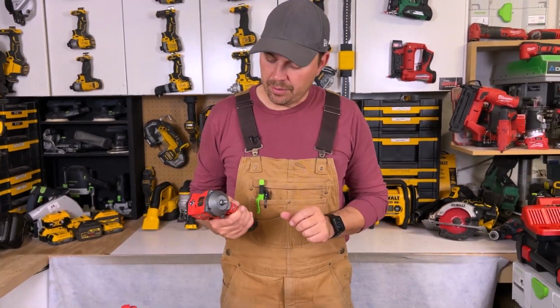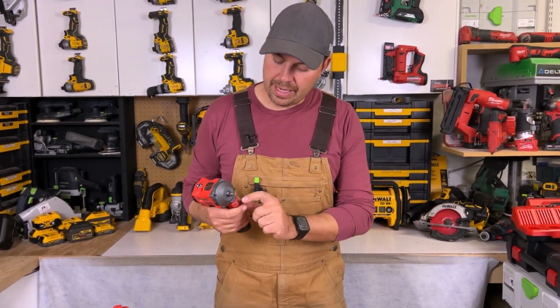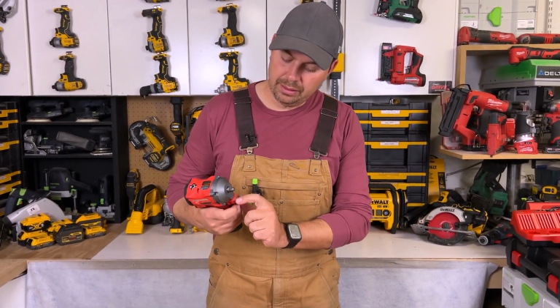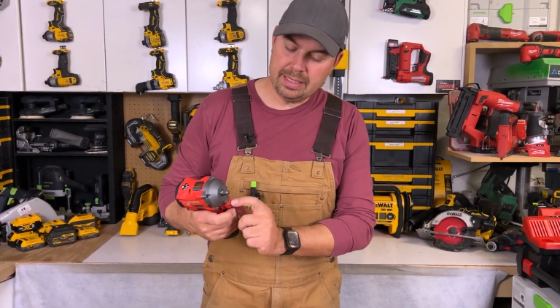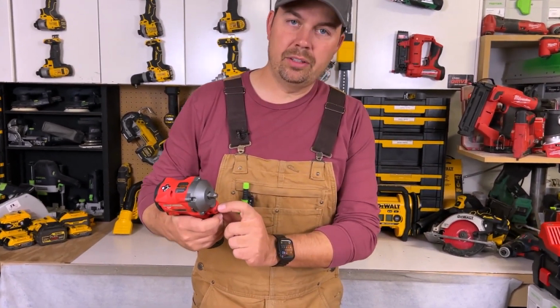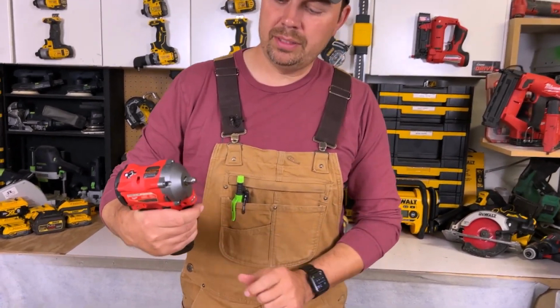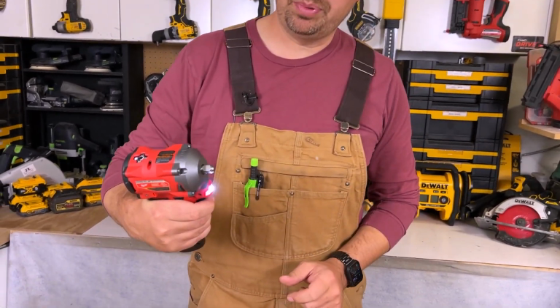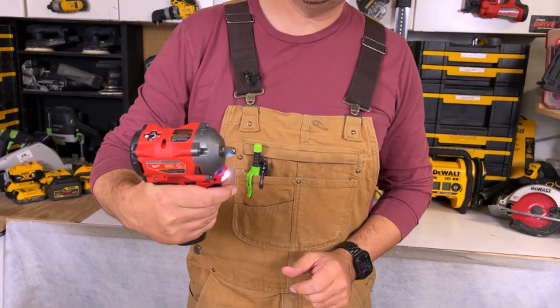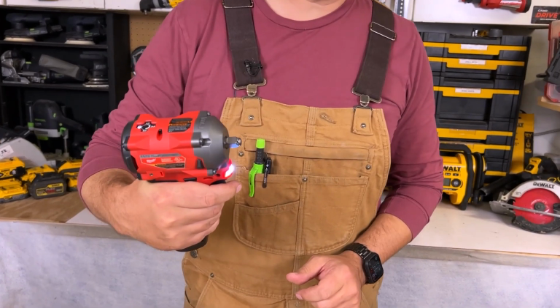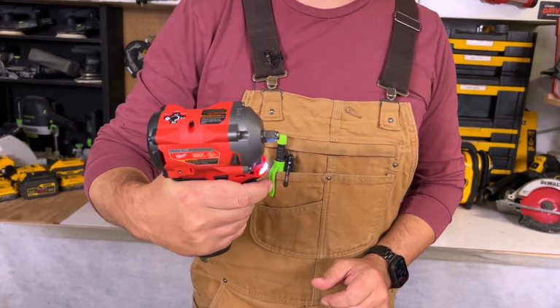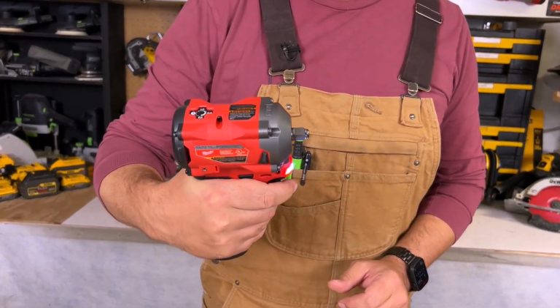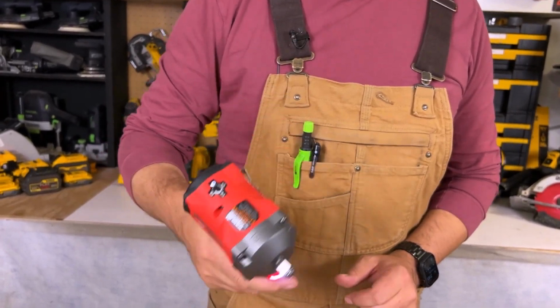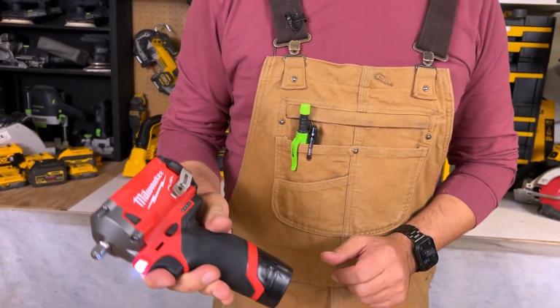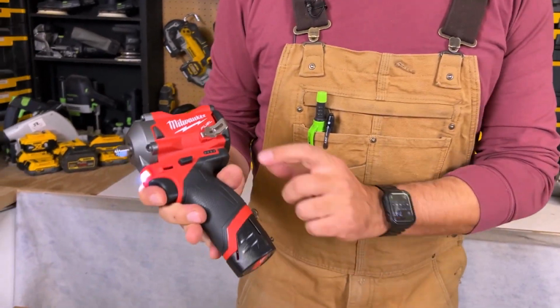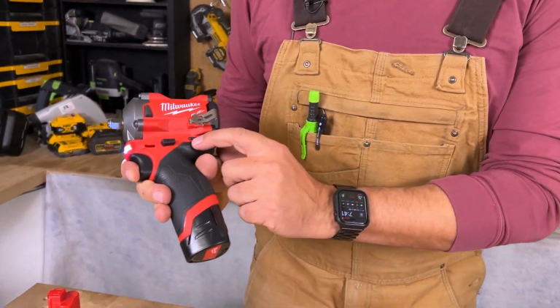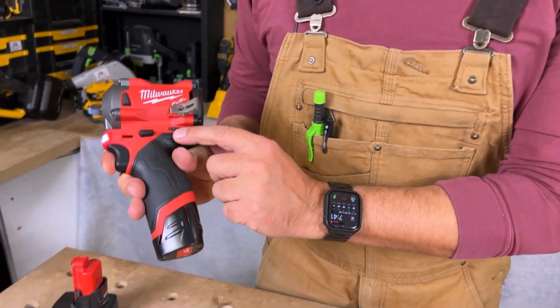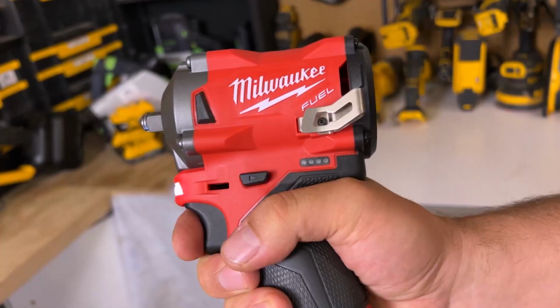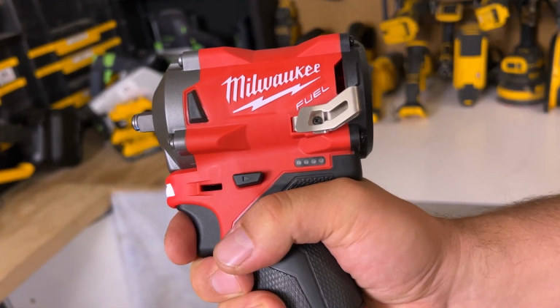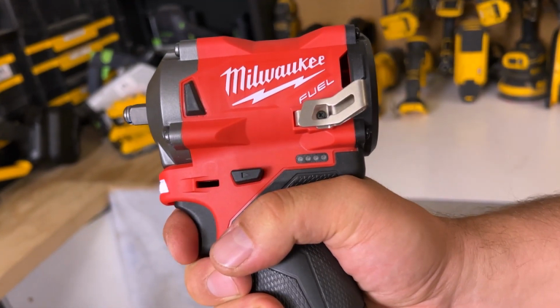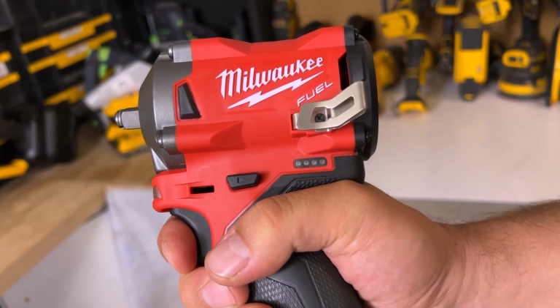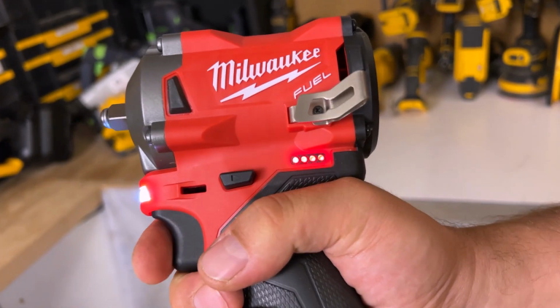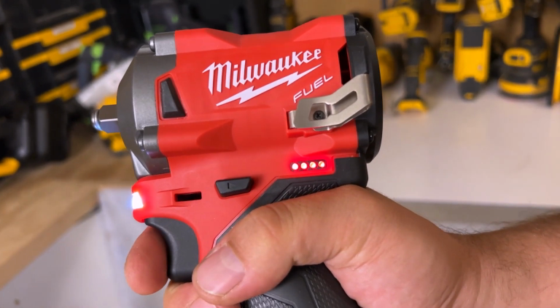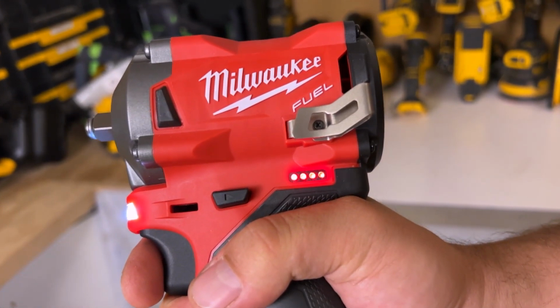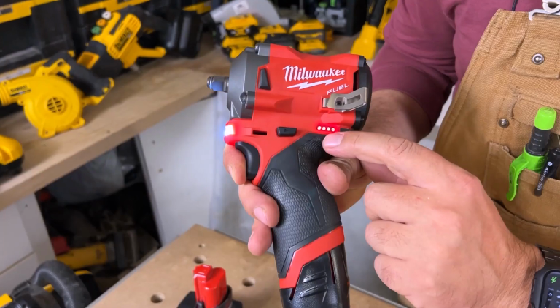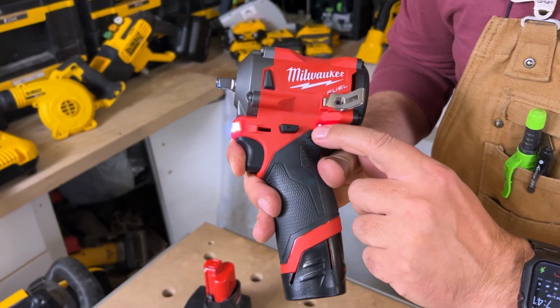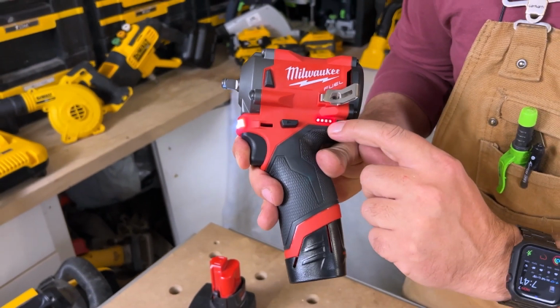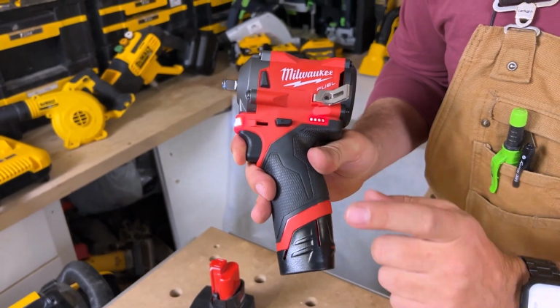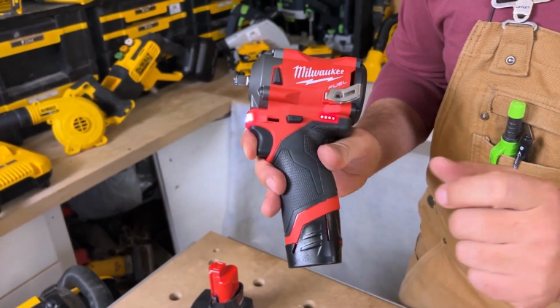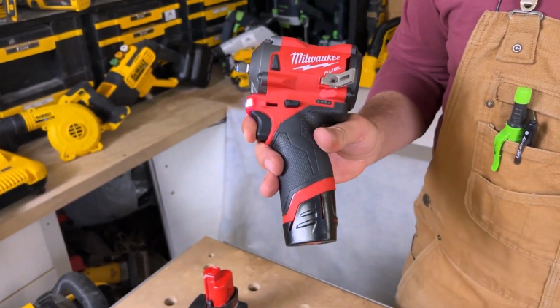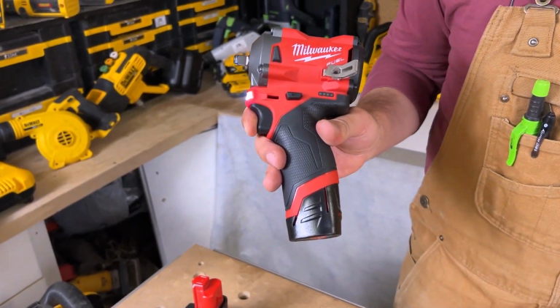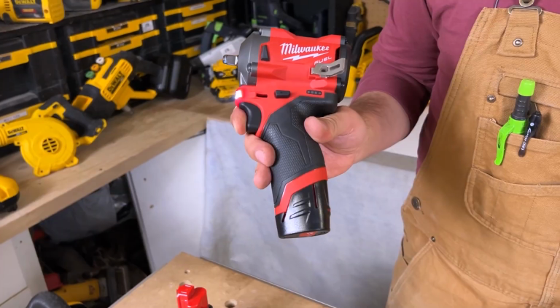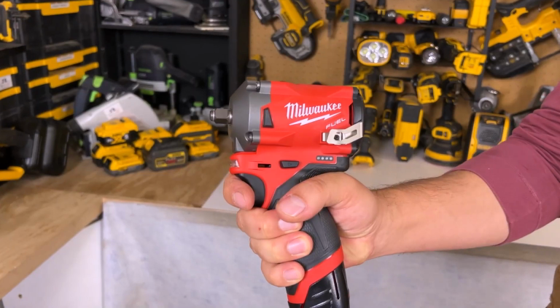There's a little LED light on the front — when you press the trigger, the light goes on. We've also got a power meter on the side, and when you press the button it'll tell you the charge level — we've got four bars of charge on that battery.